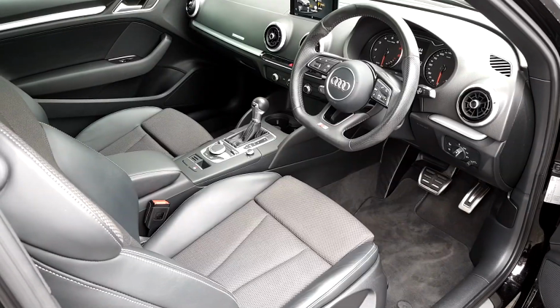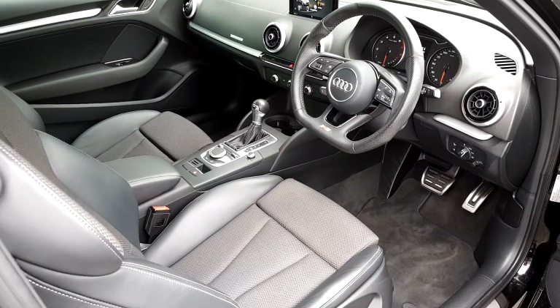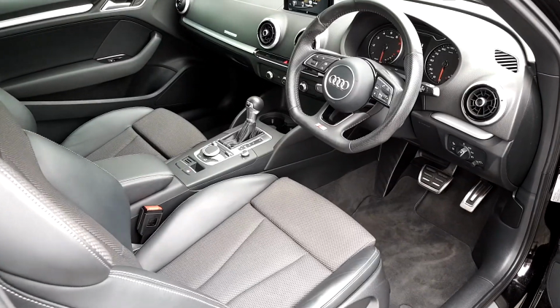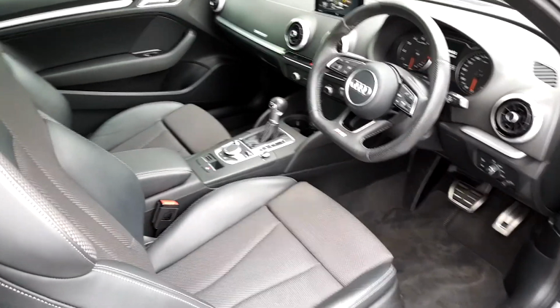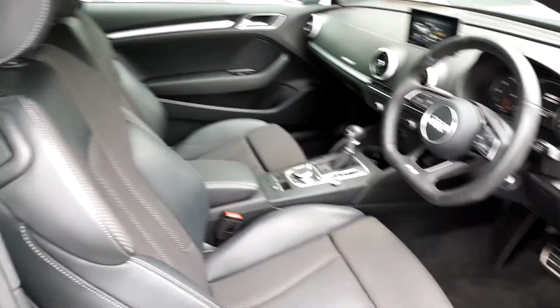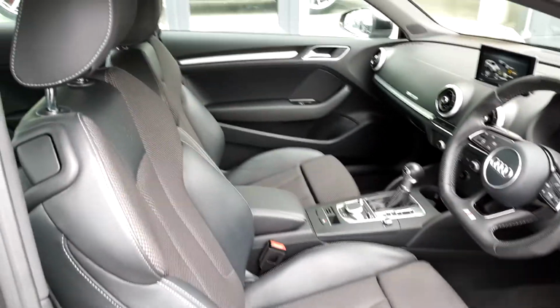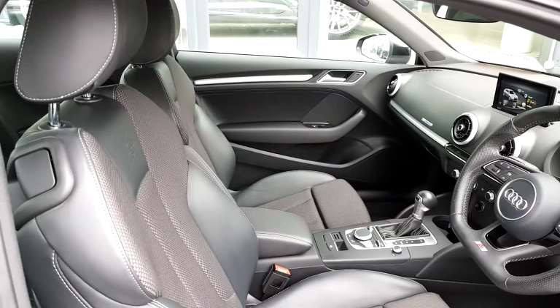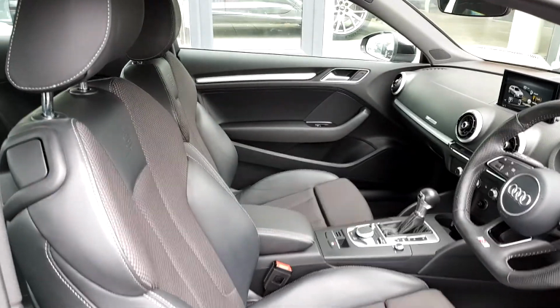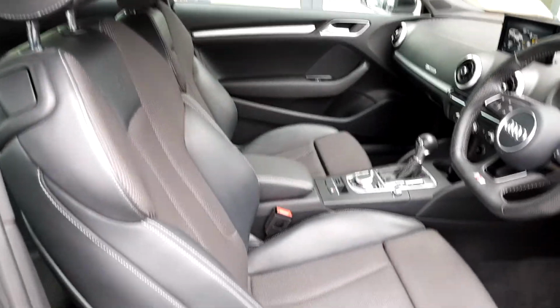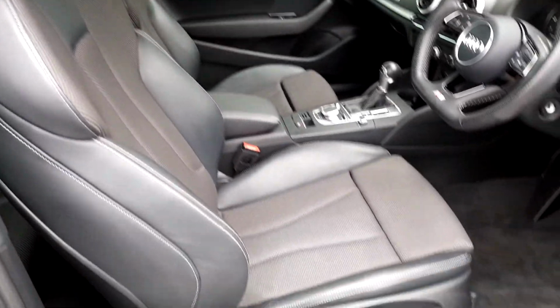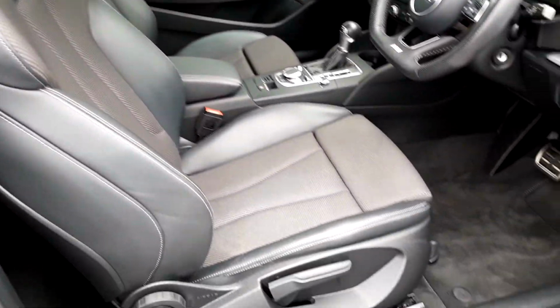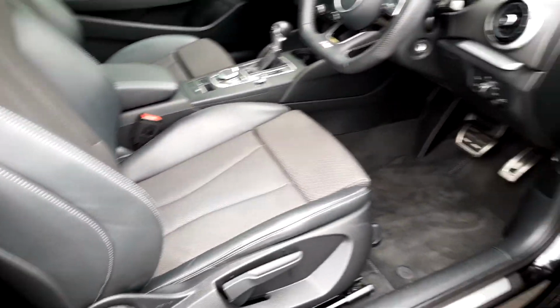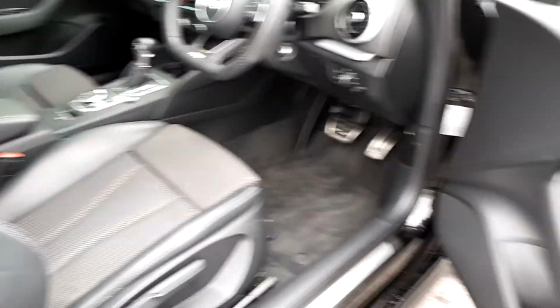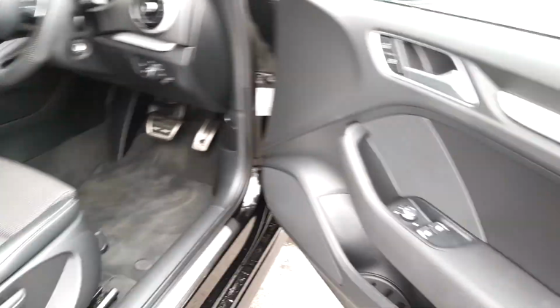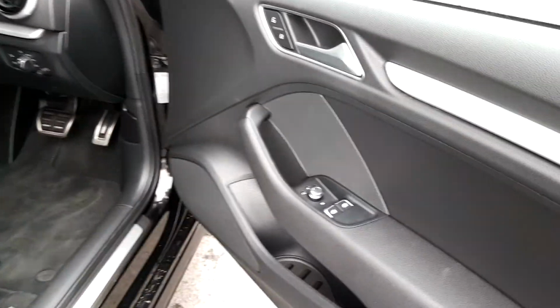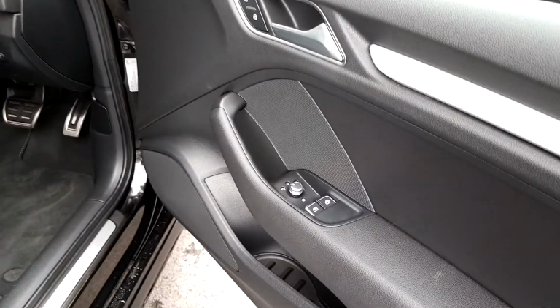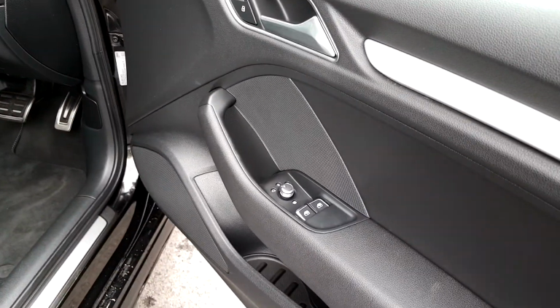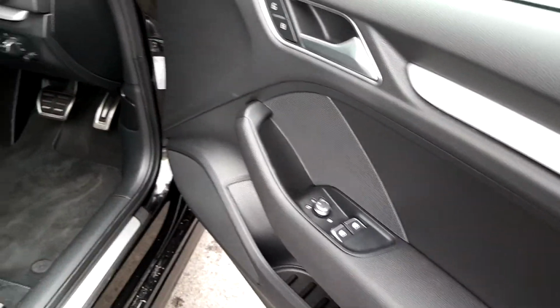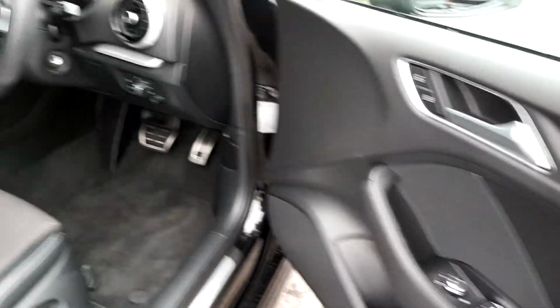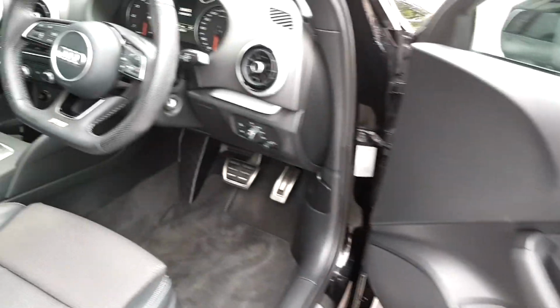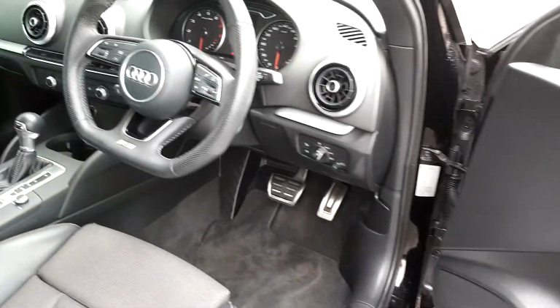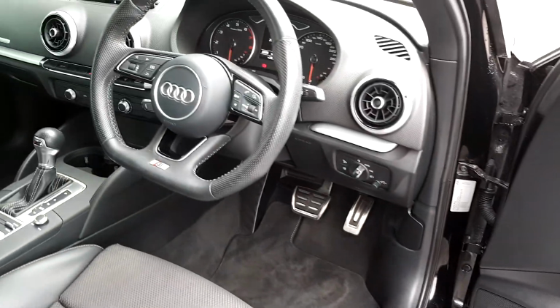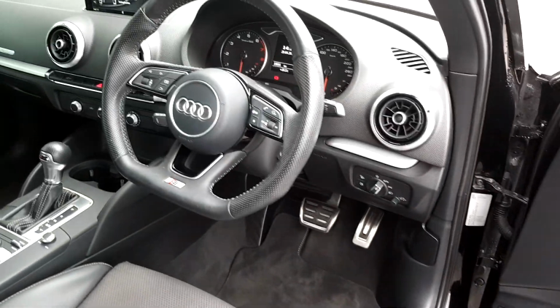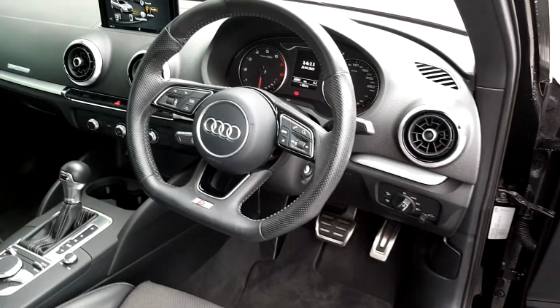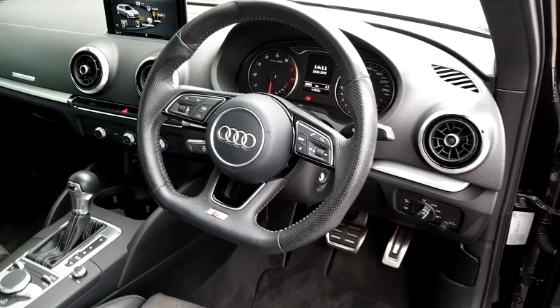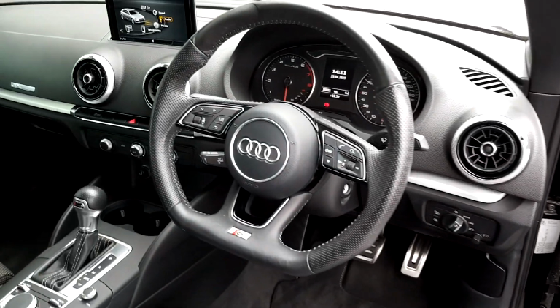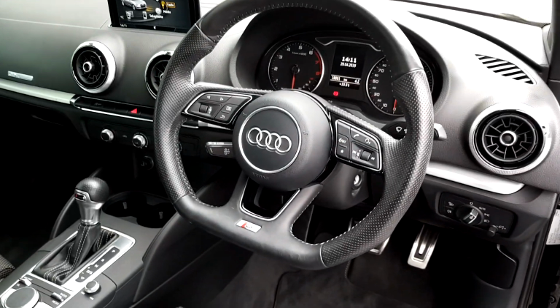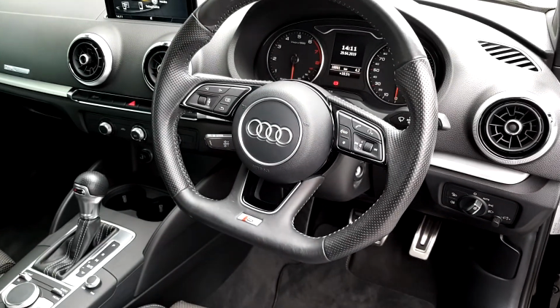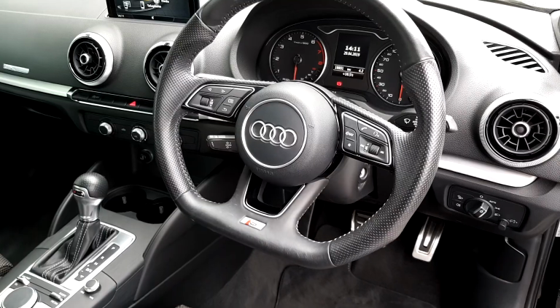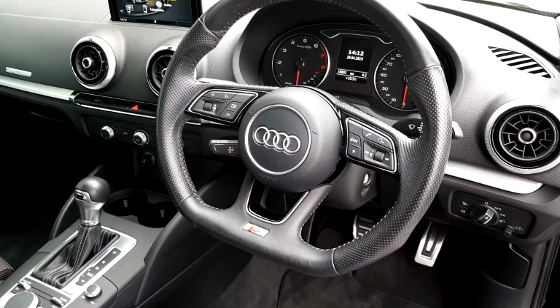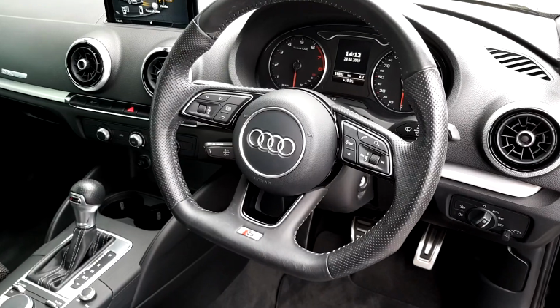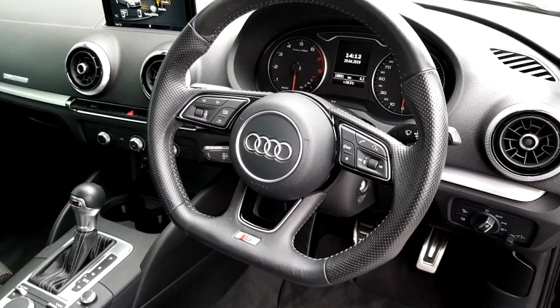Inside now, we can see it has lovely S-Line seats. You have electric windows and electric mirrors, automatic lights, a flat bottom steering wheel with perforated leather.